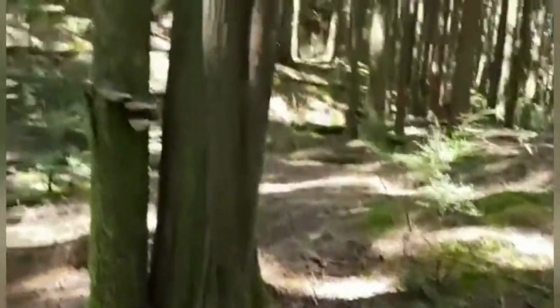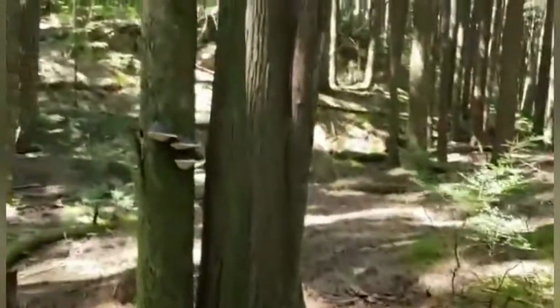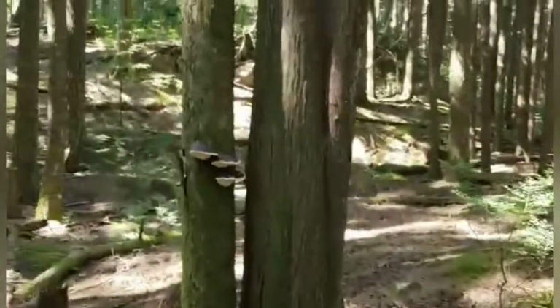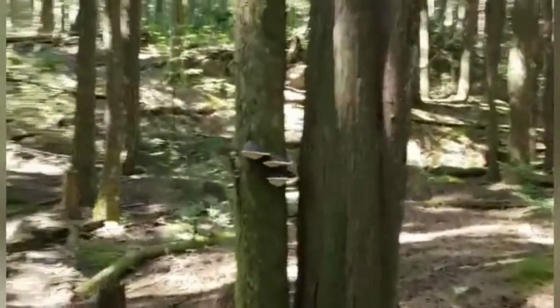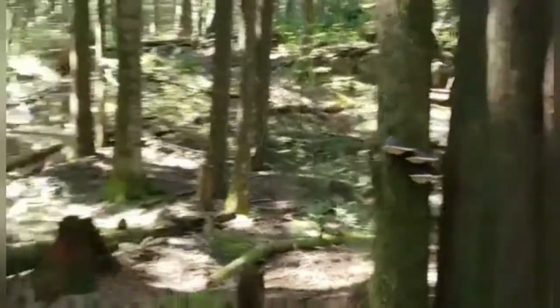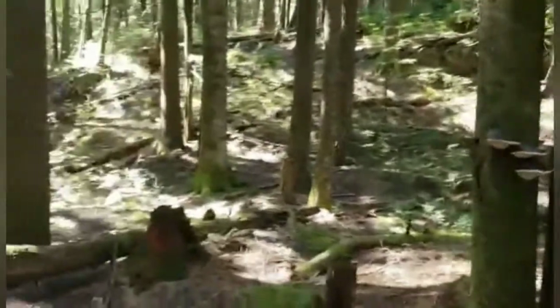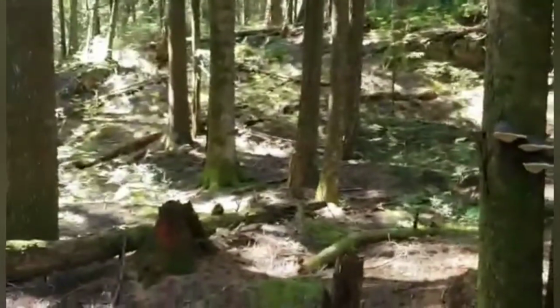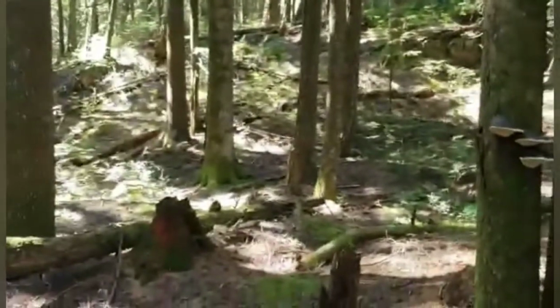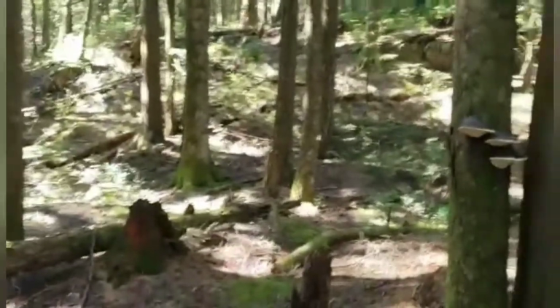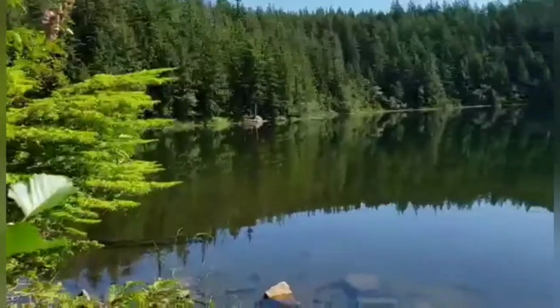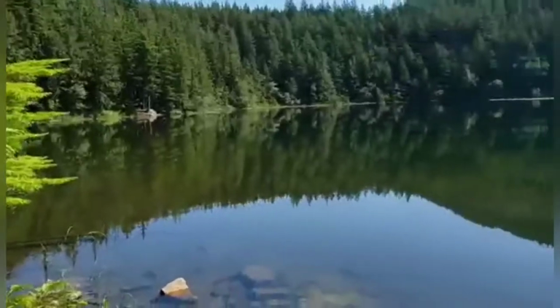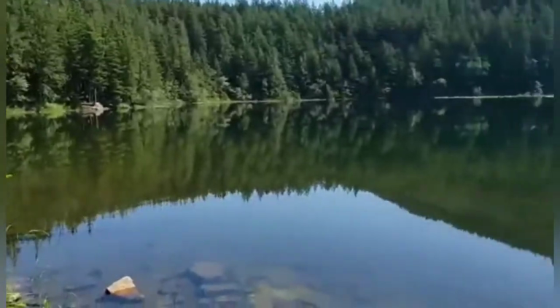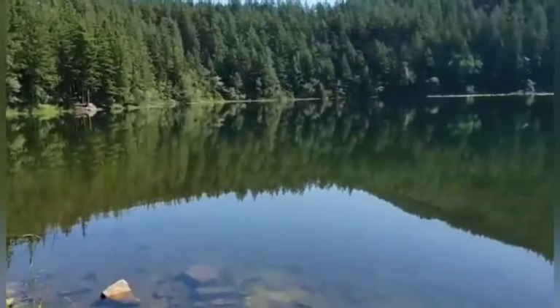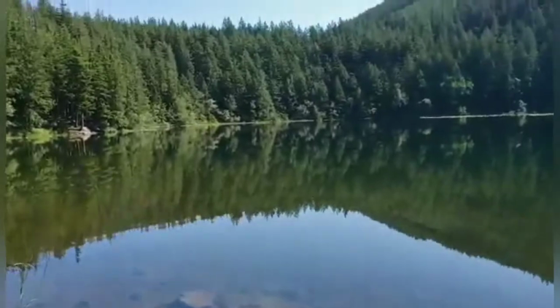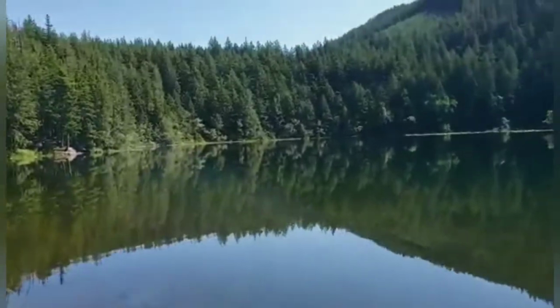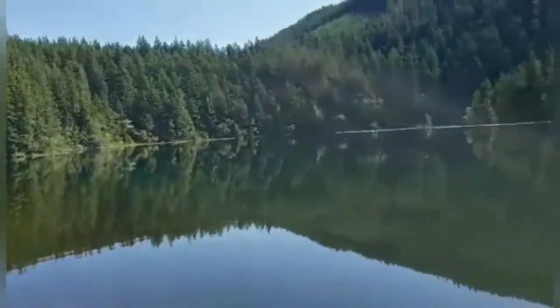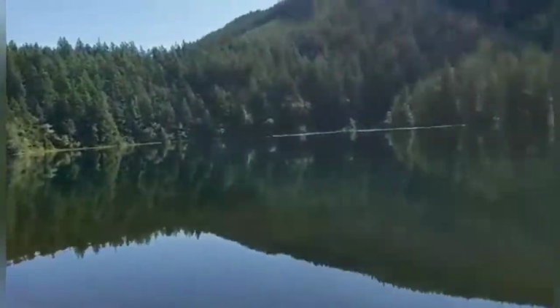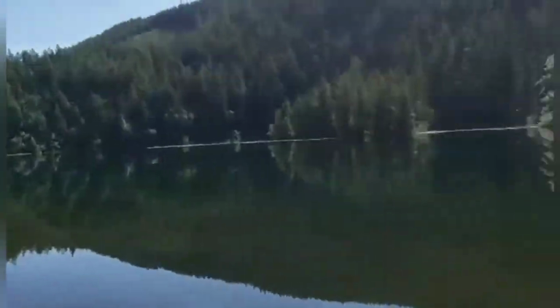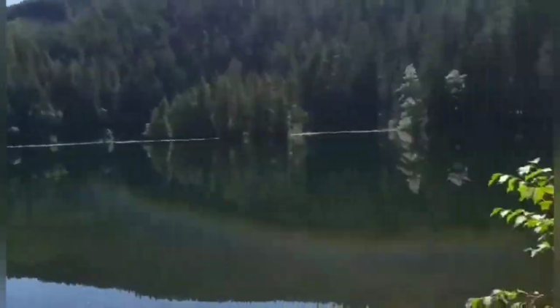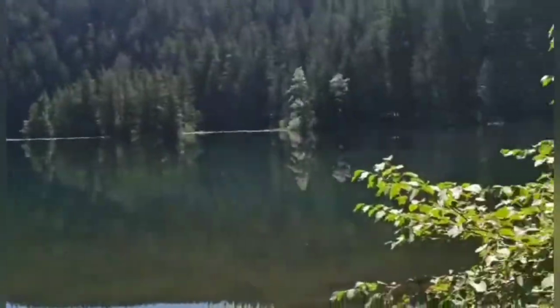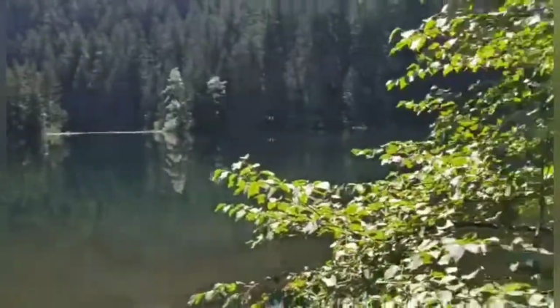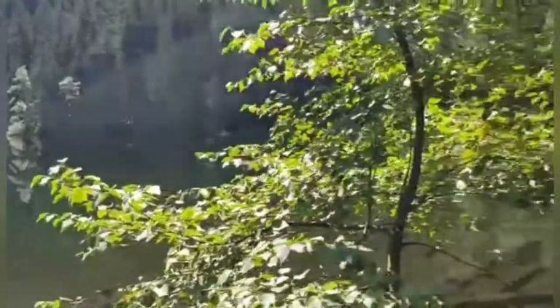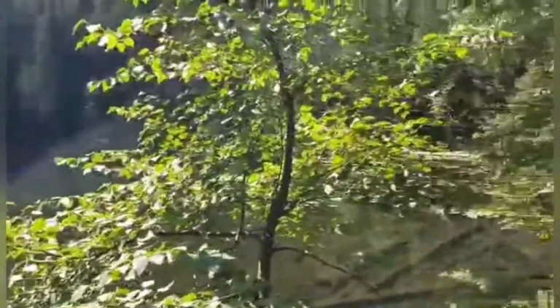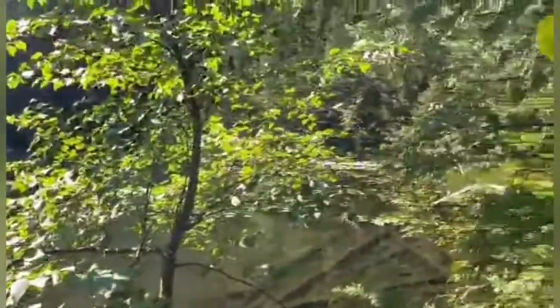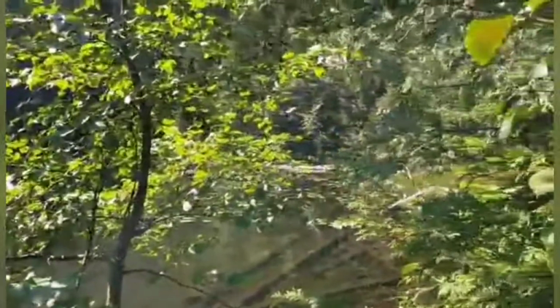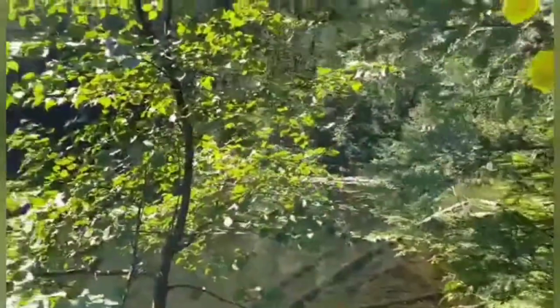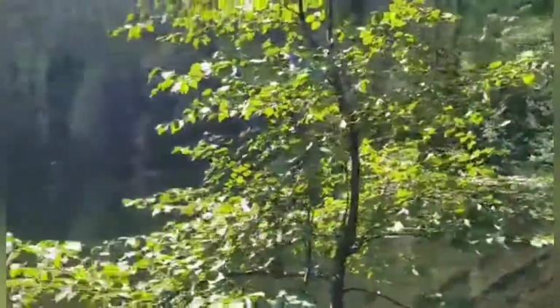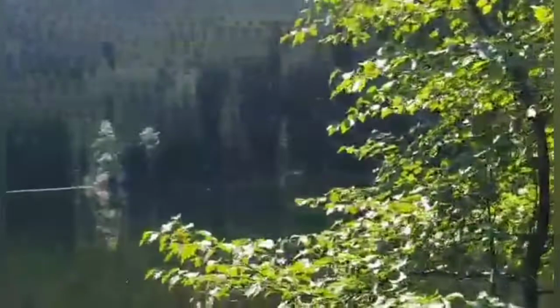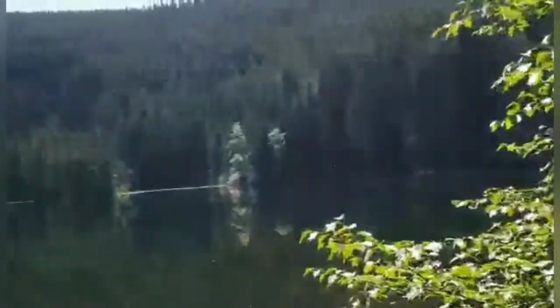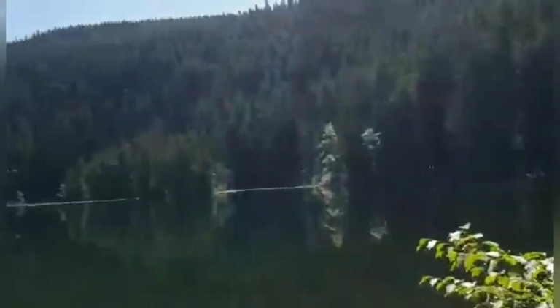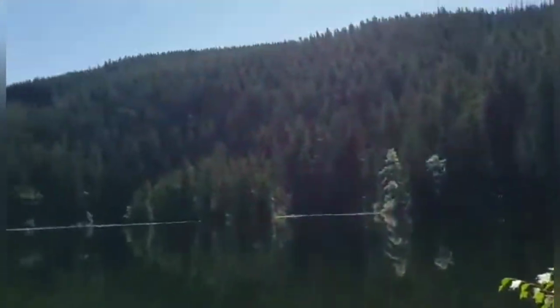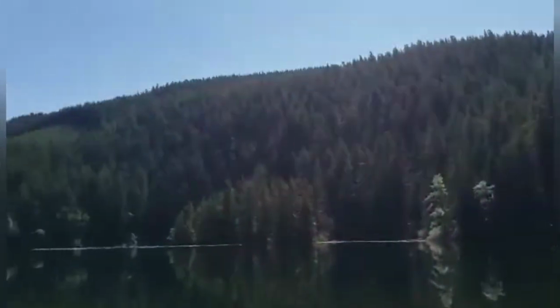Mosquitoes are quite fierce here. Jadsey Lake — here it is — very calm, very peaceful, beautiful, tranquil.